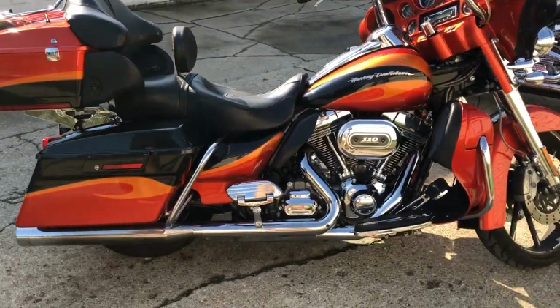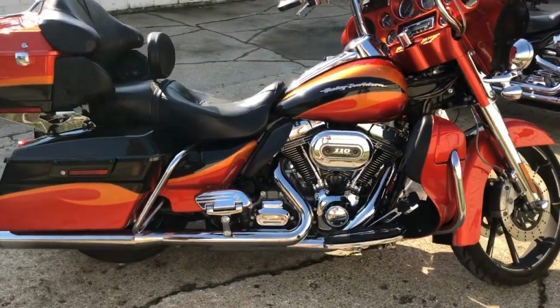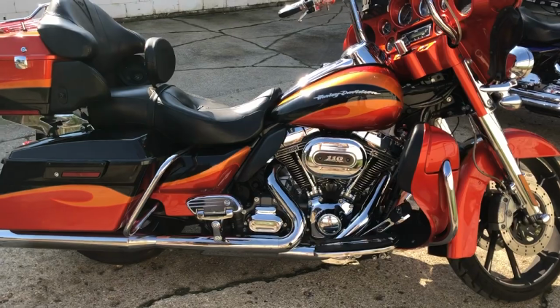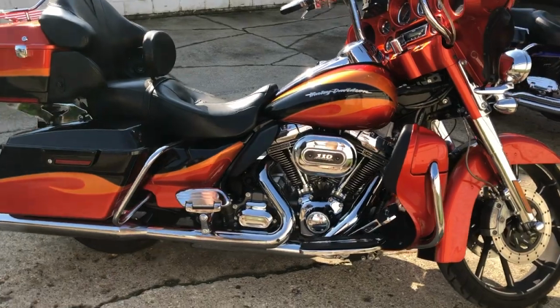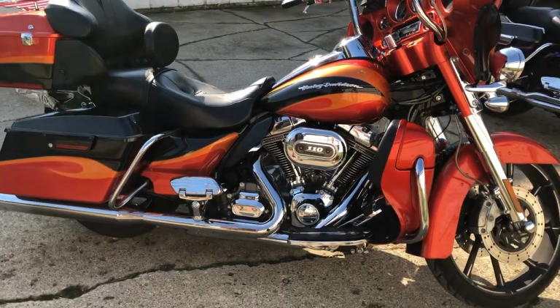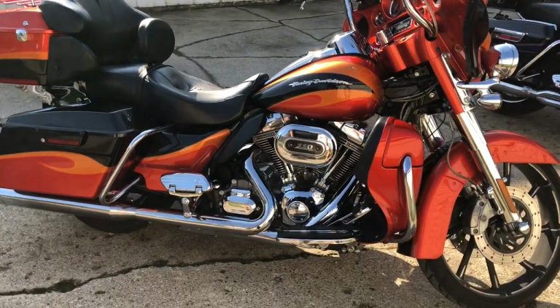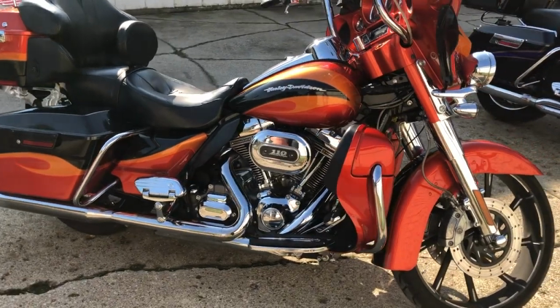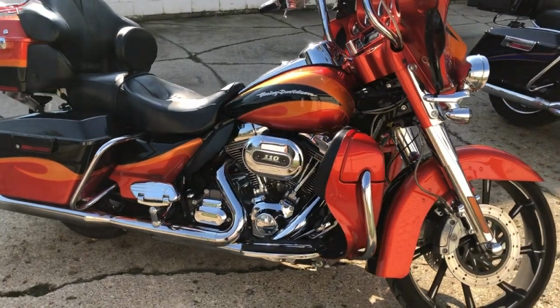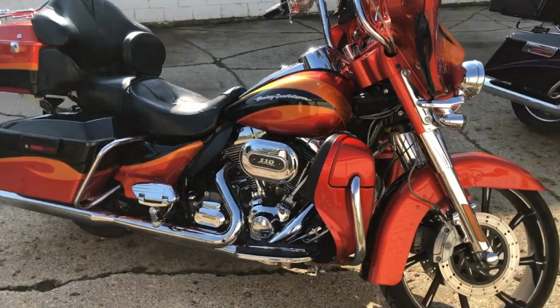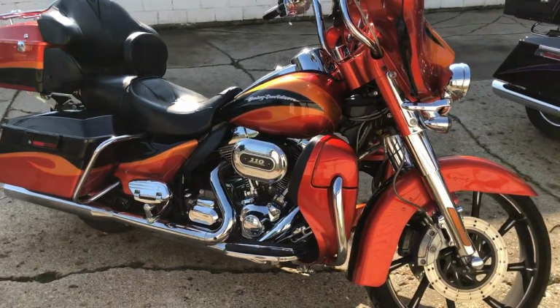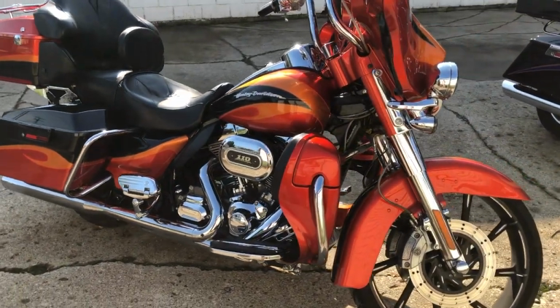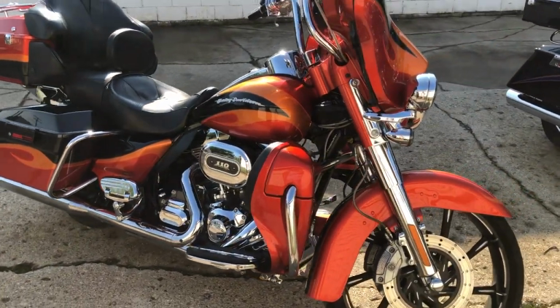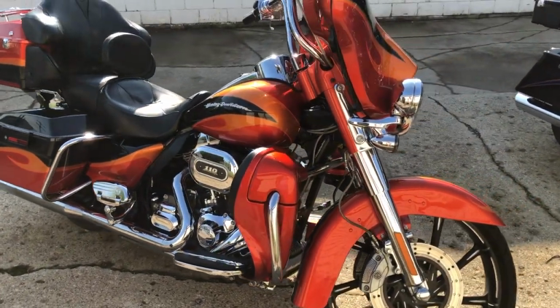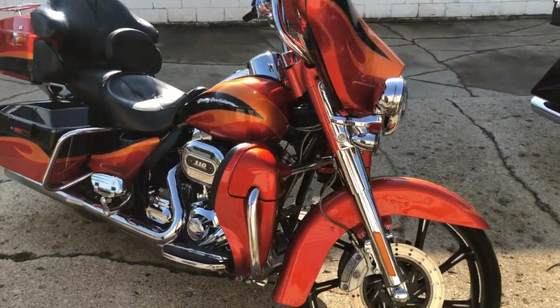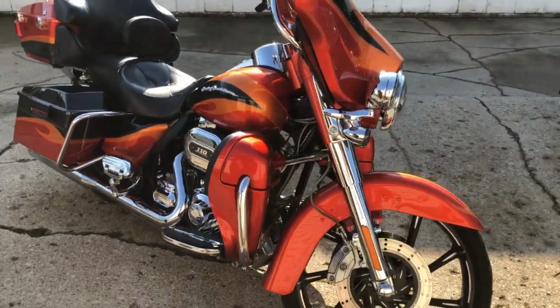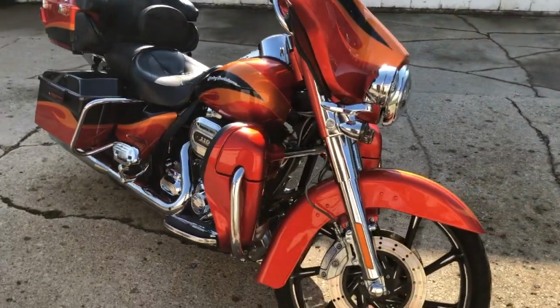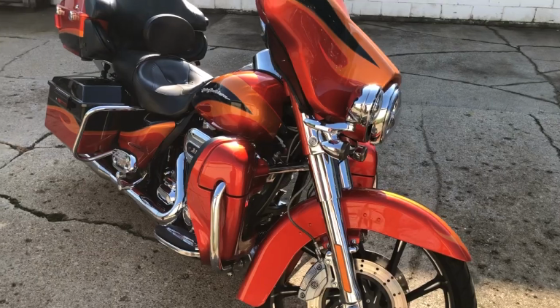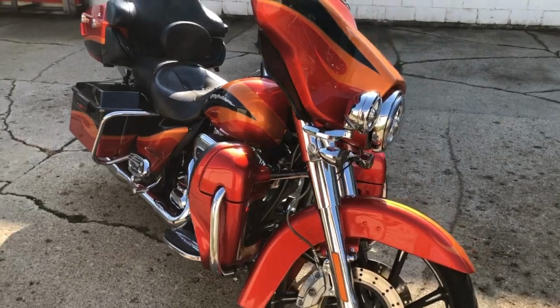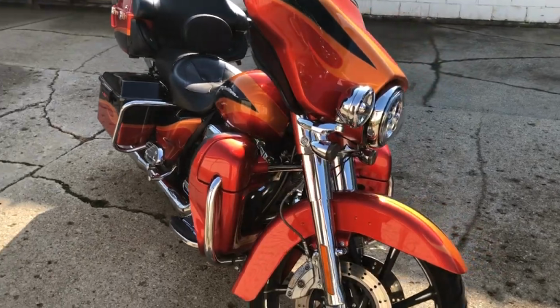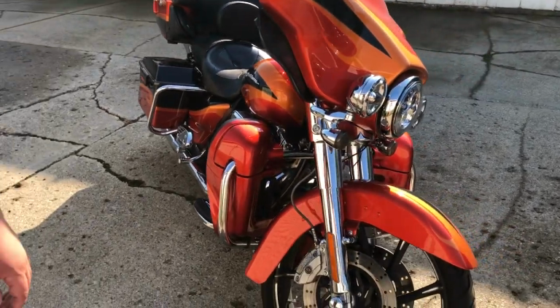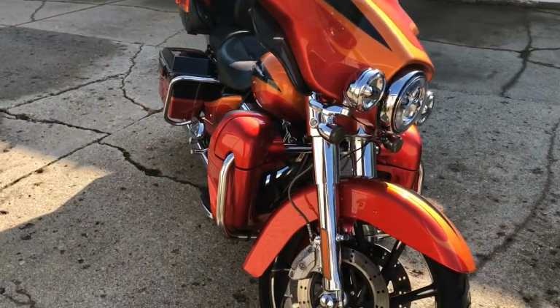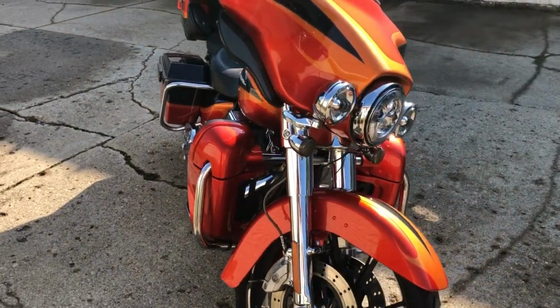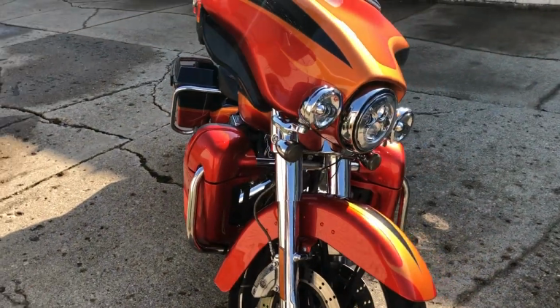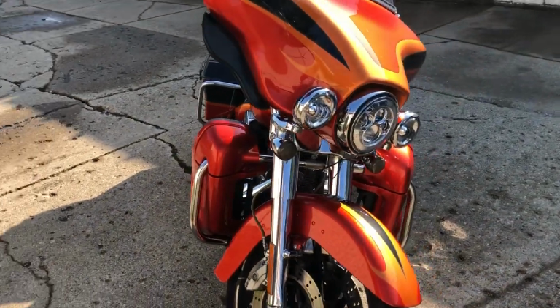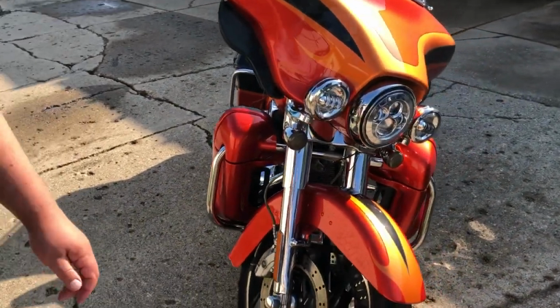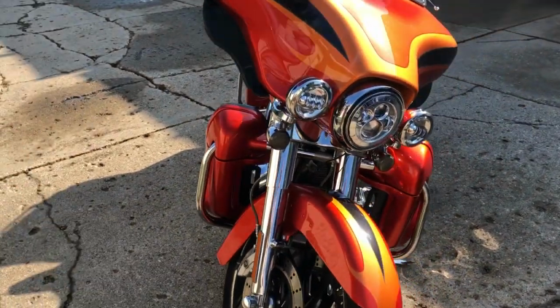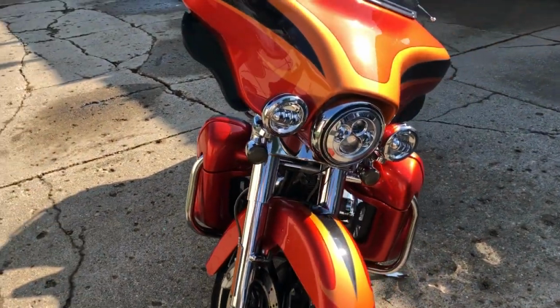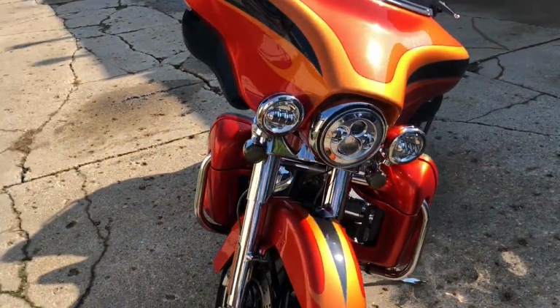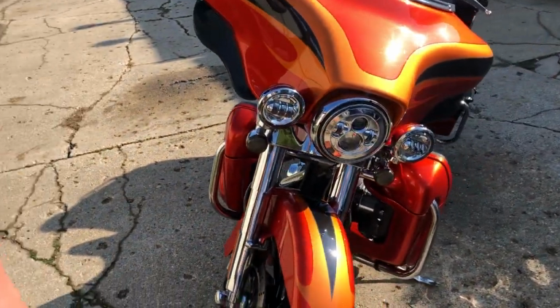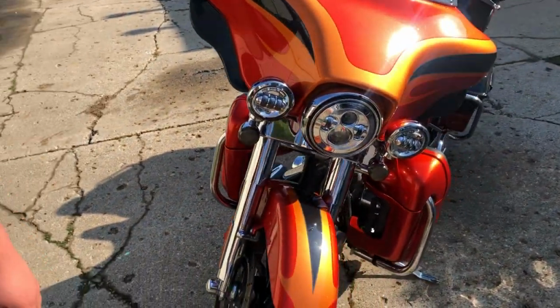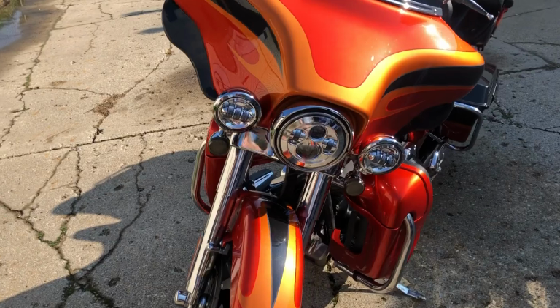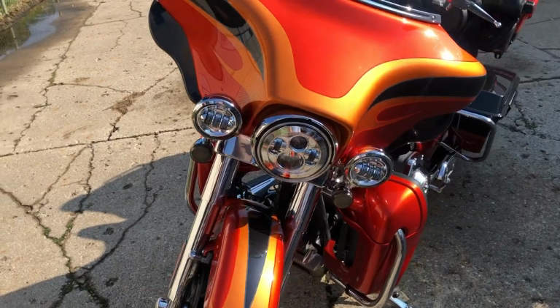Good looking bike, runs strong, everything's been serviced, and it is ready to hit the road. This is a 2013, 18,790 mile Screaming Eagle from Harley-Davidson. Don't miss it, you can own it for $12,999.